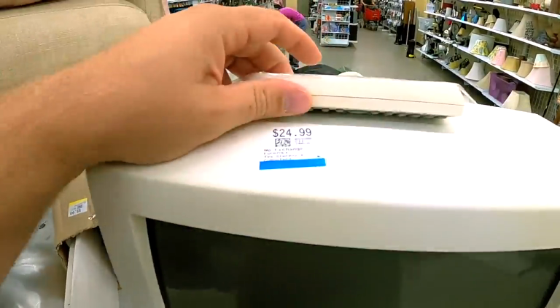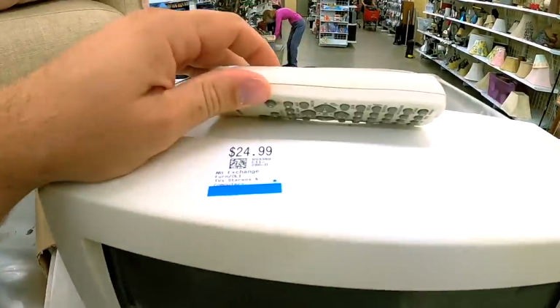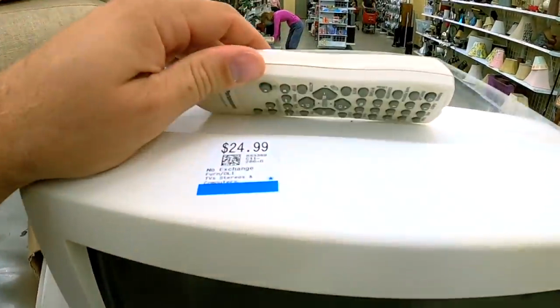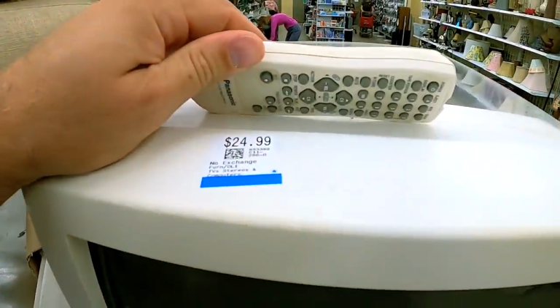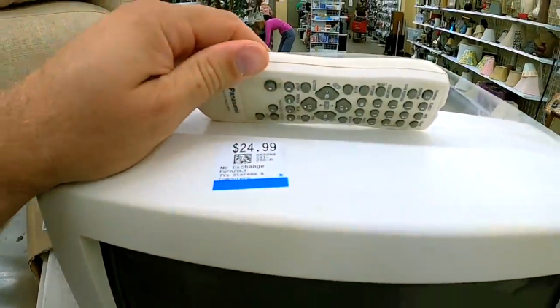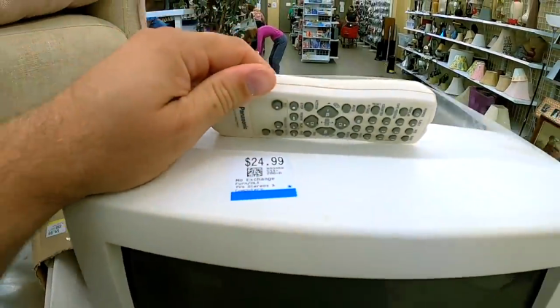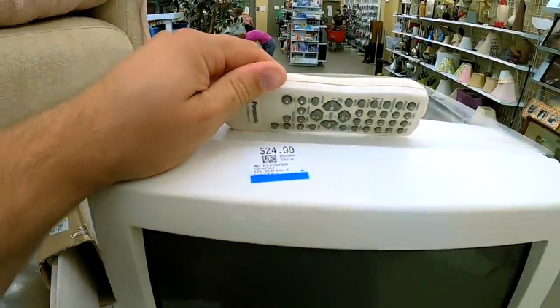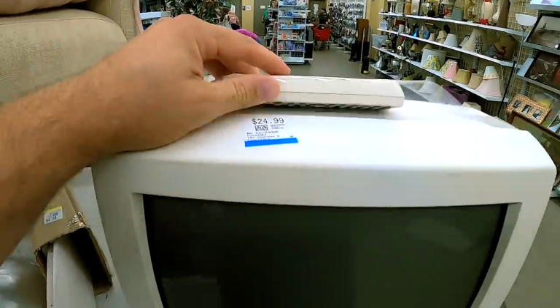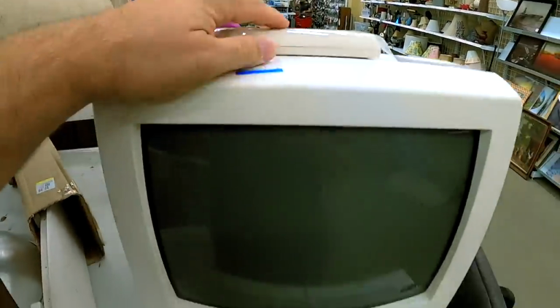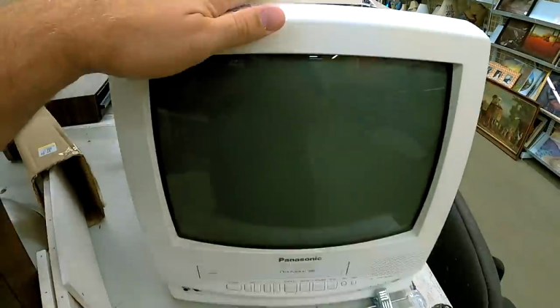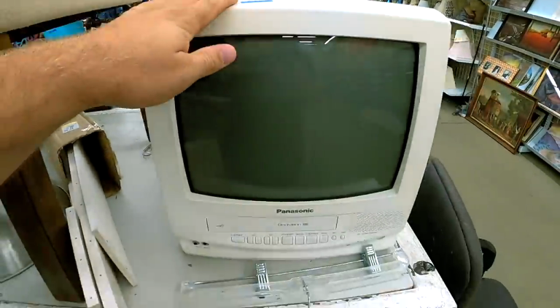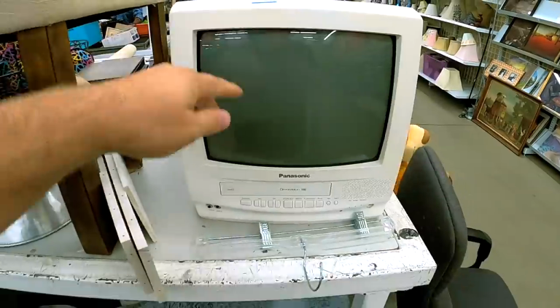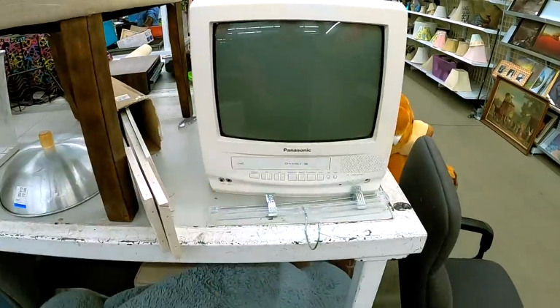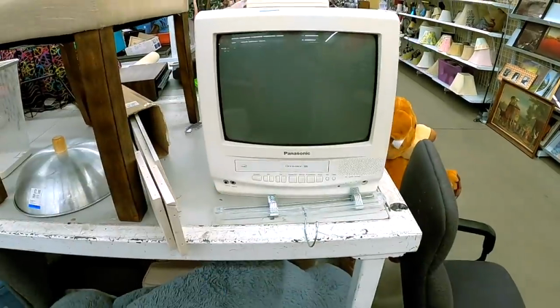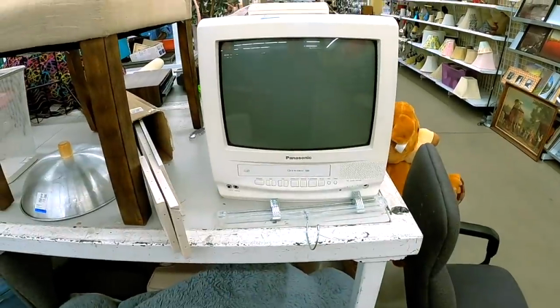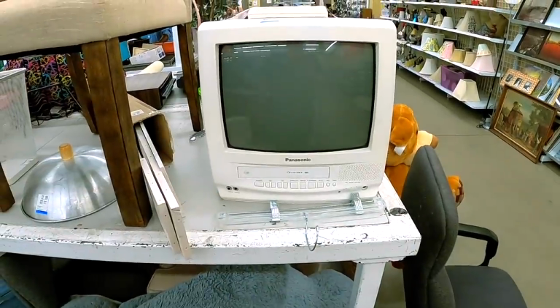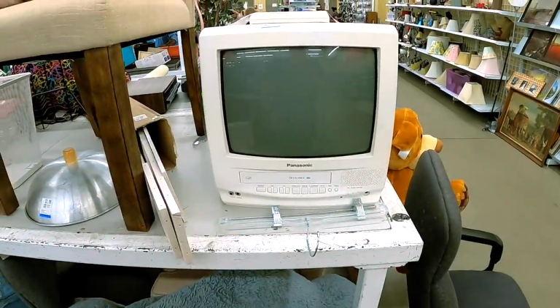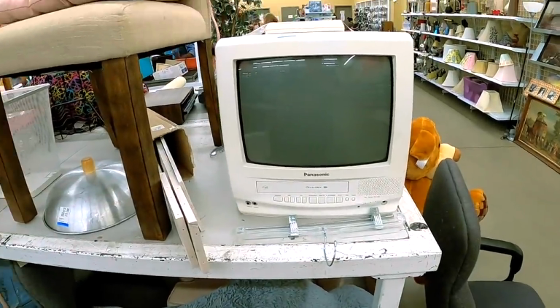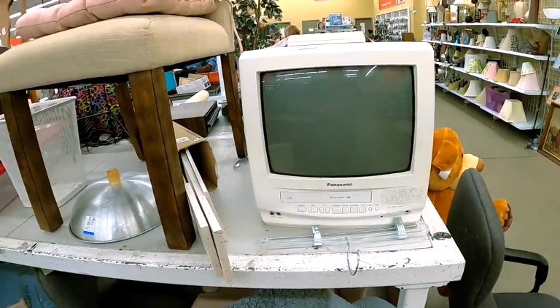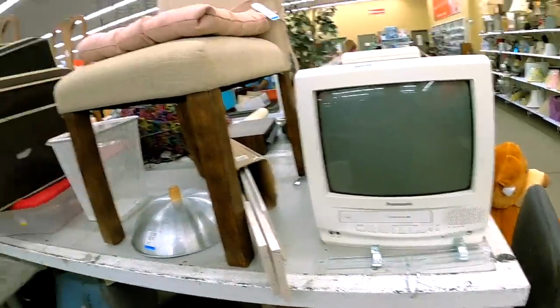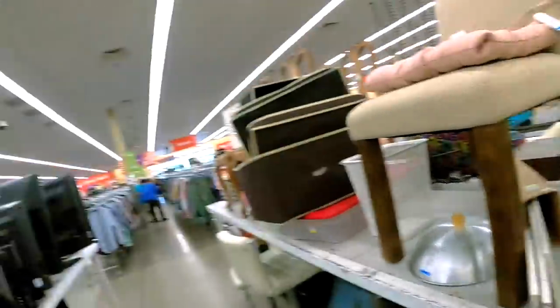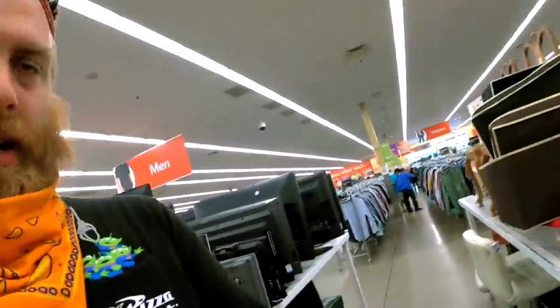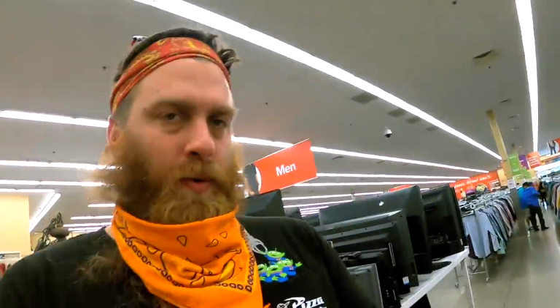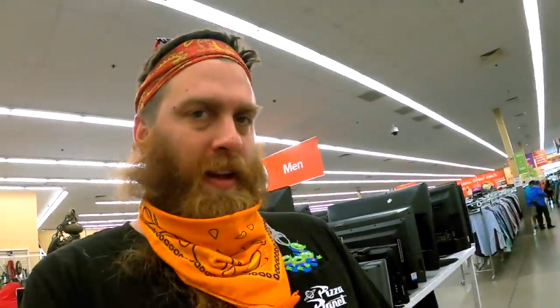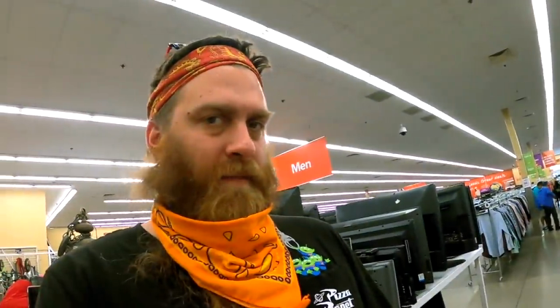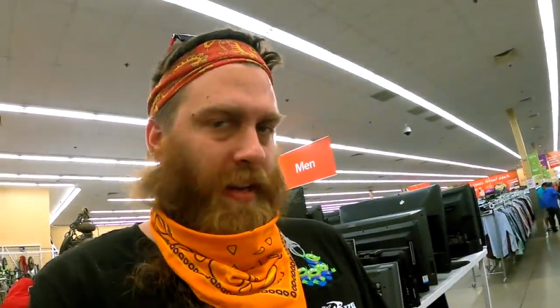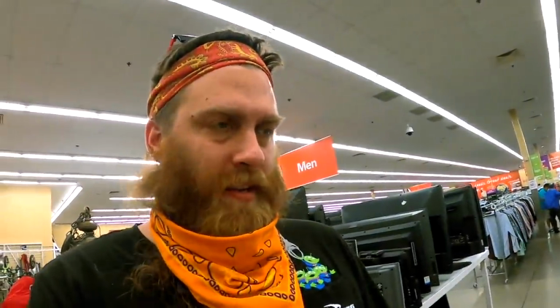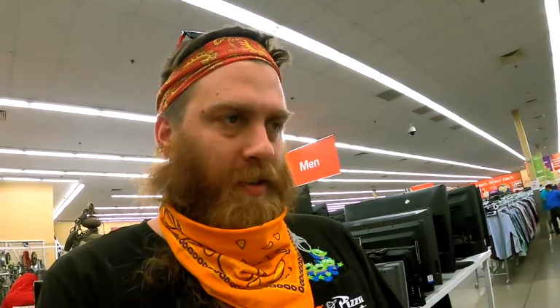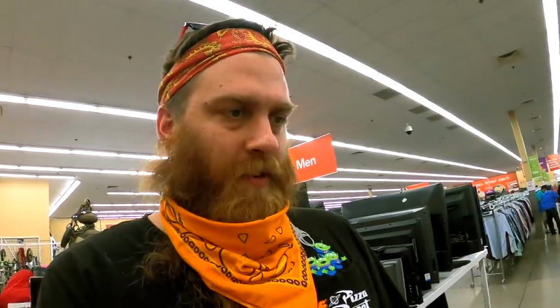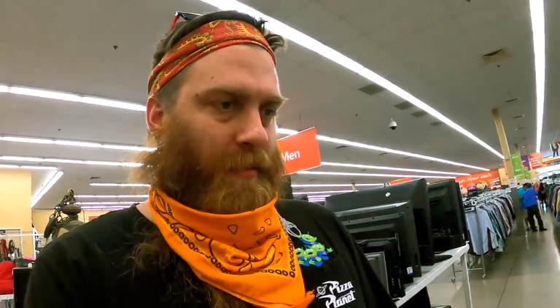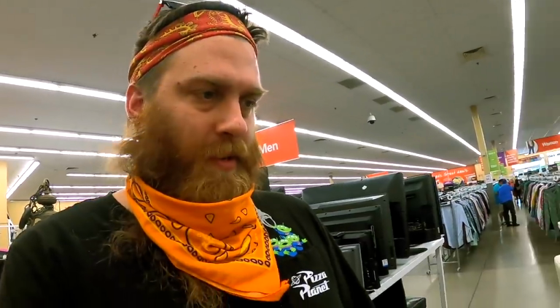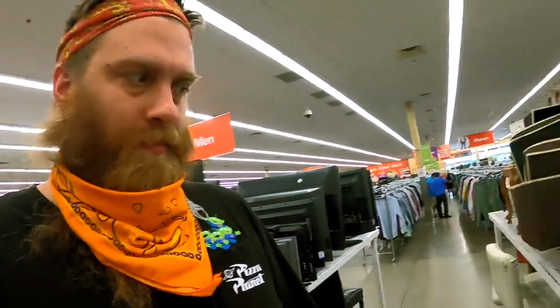It even has its remote. Will that fit on the shelf cubby at home? The fact that it has a remote is pretty awesome.